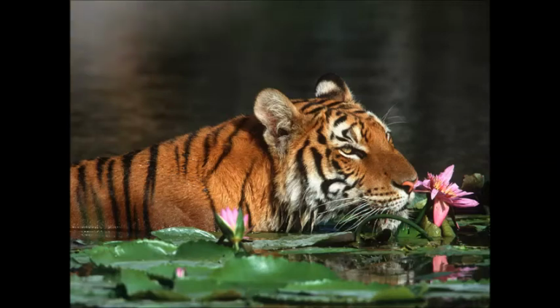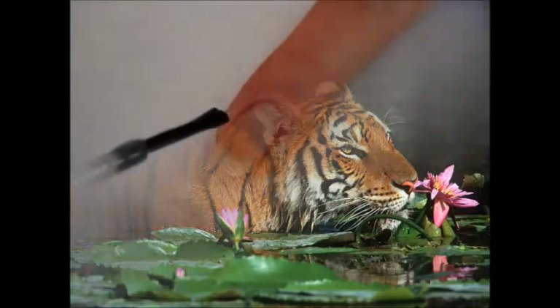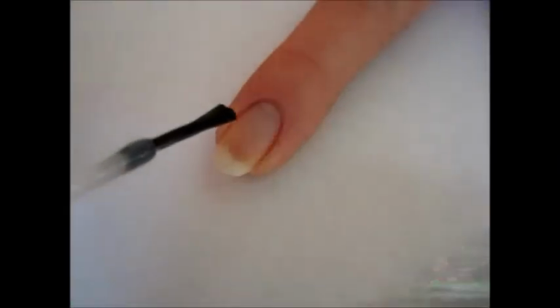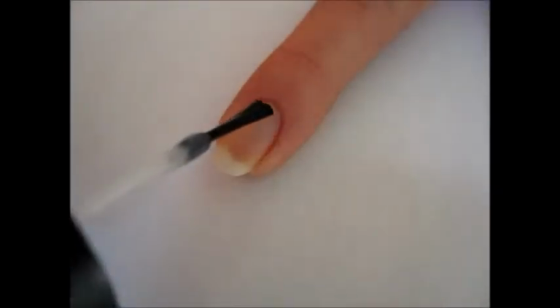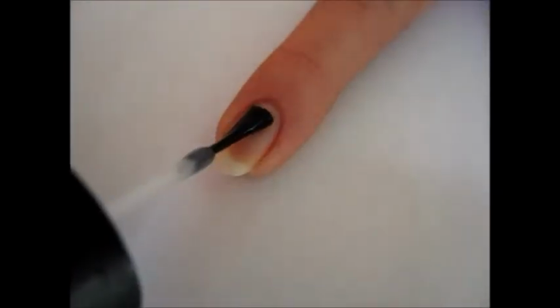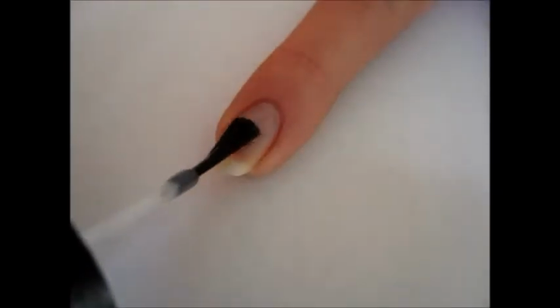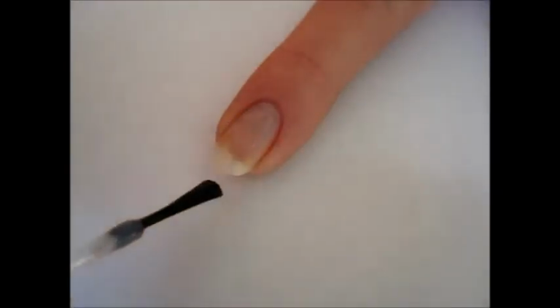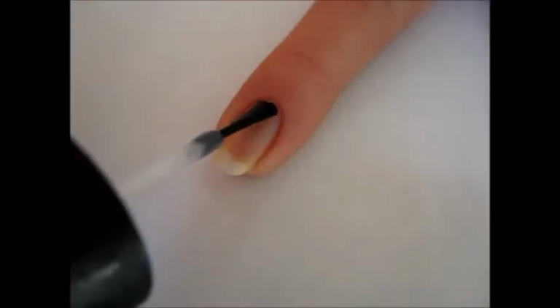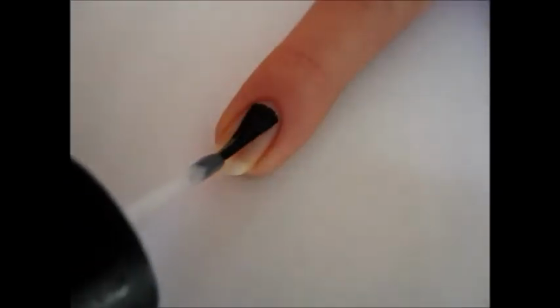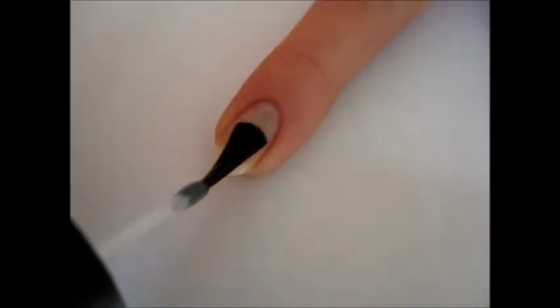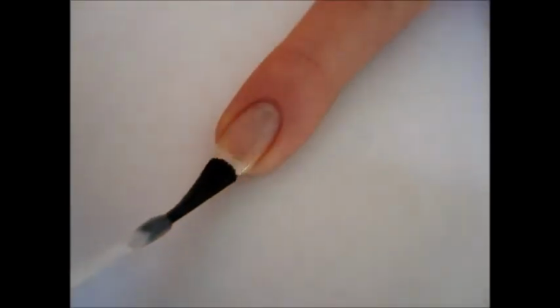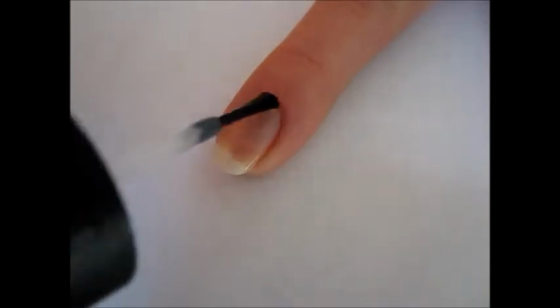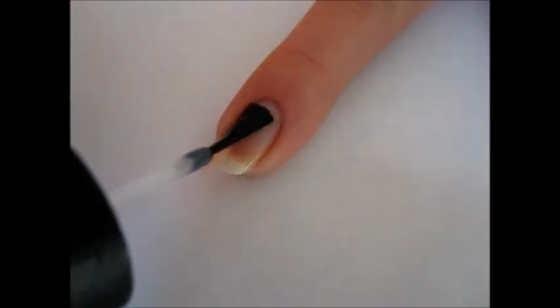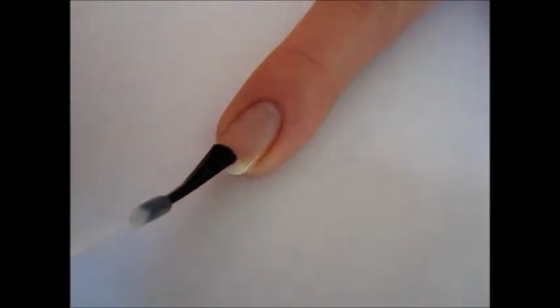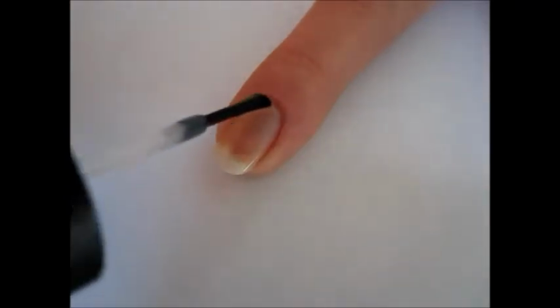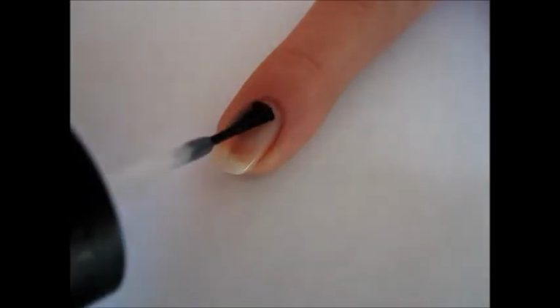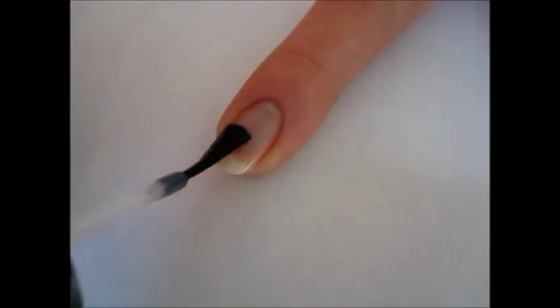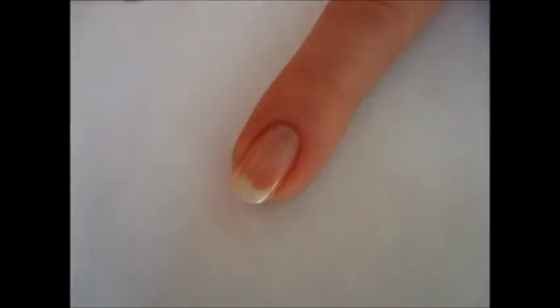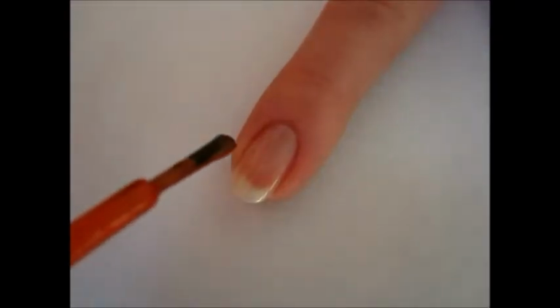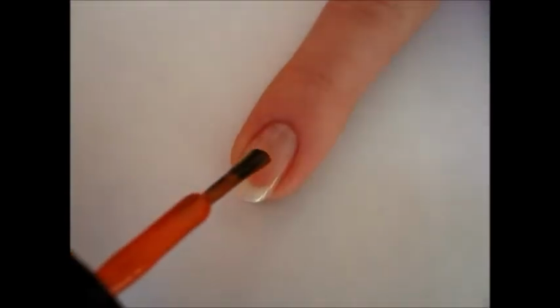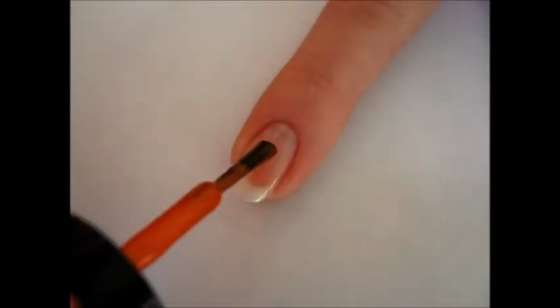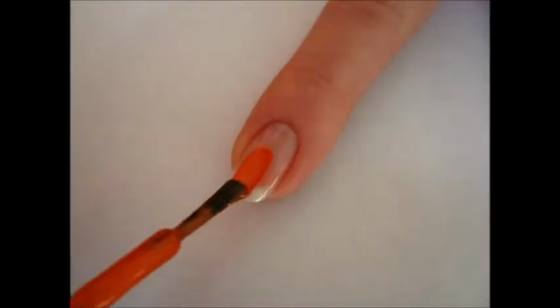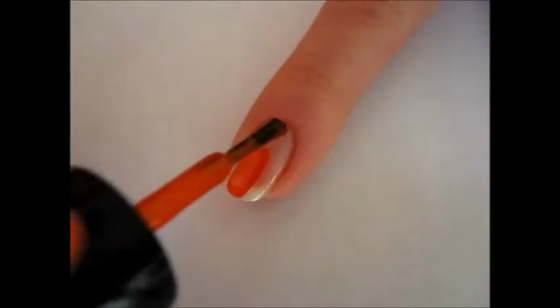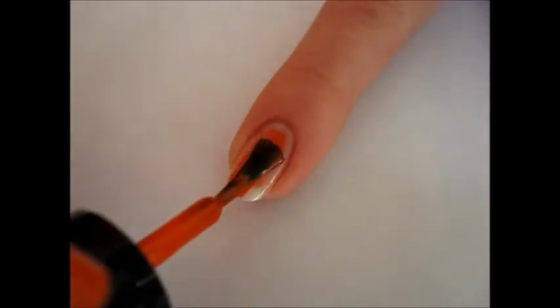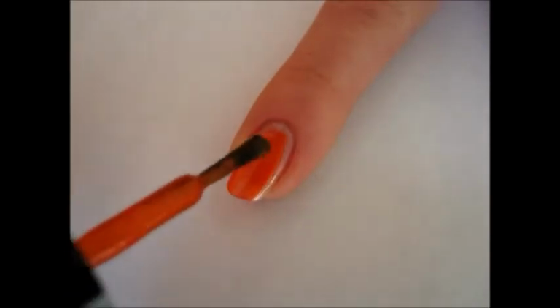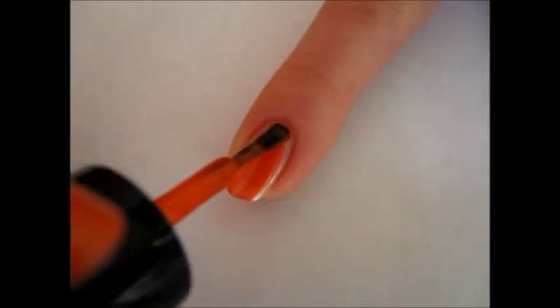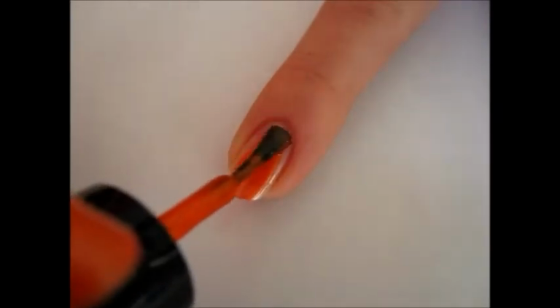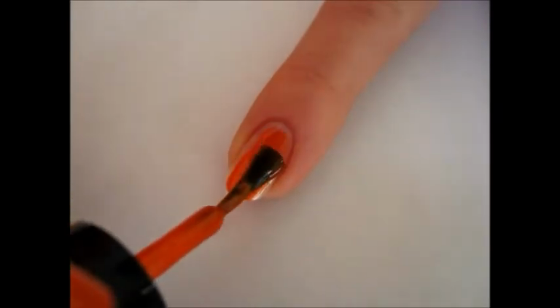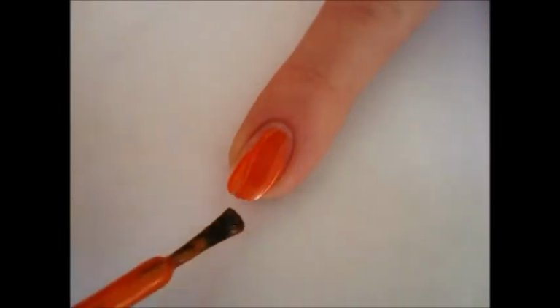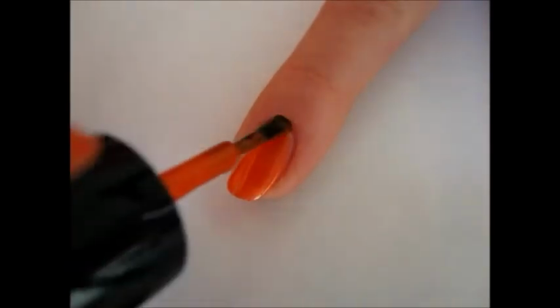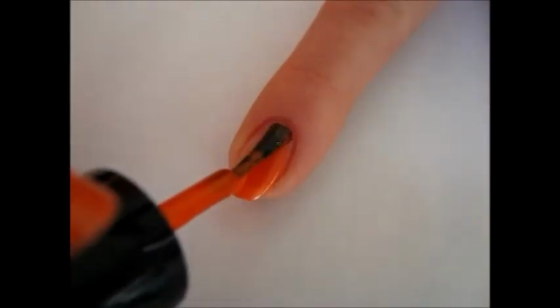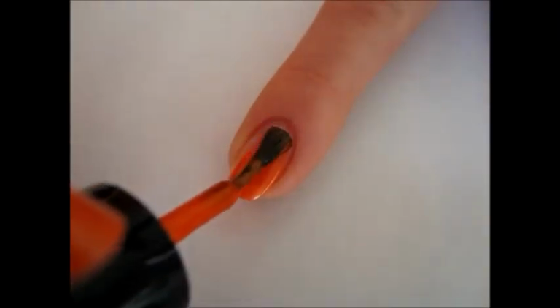First, apply a layer of base coat to protect your nails and provide a smooth surface for your polish. Then apply two coats of bright orange polish. This will be a base color for your design.